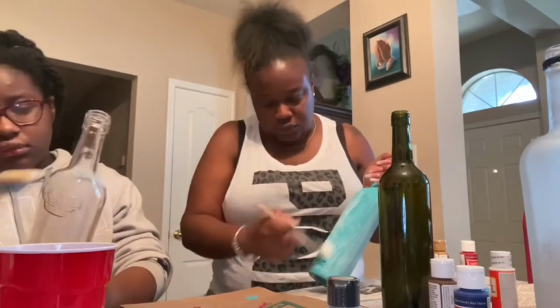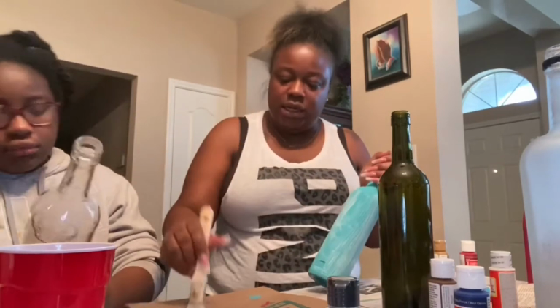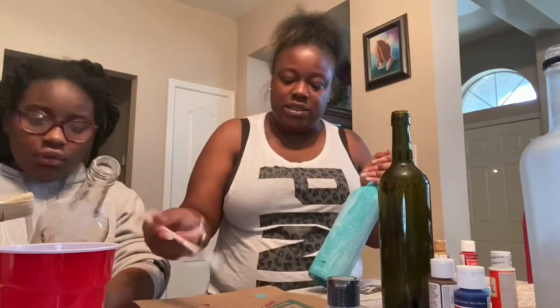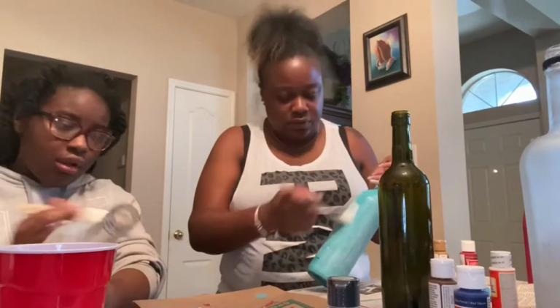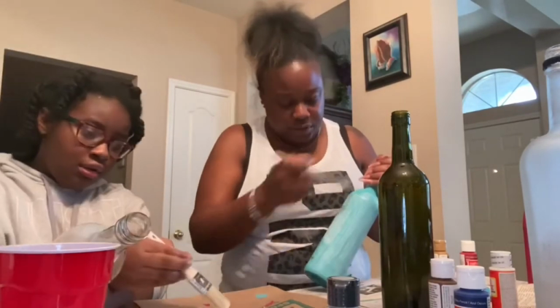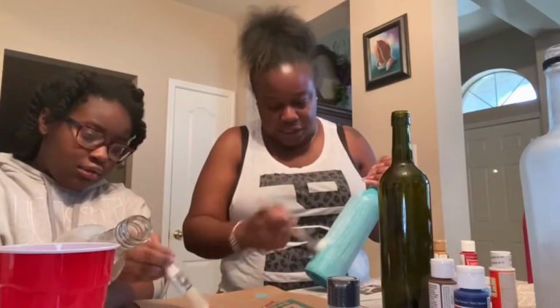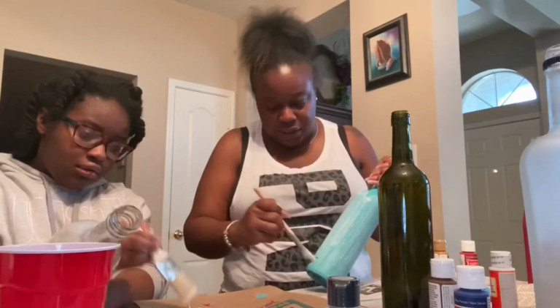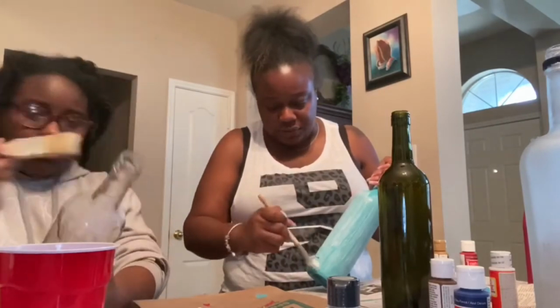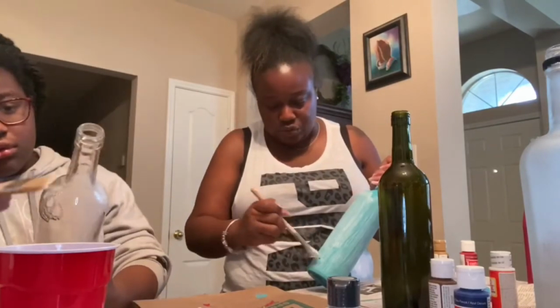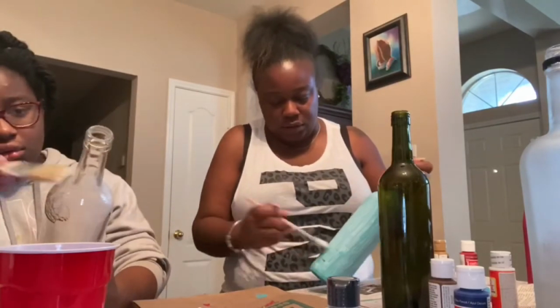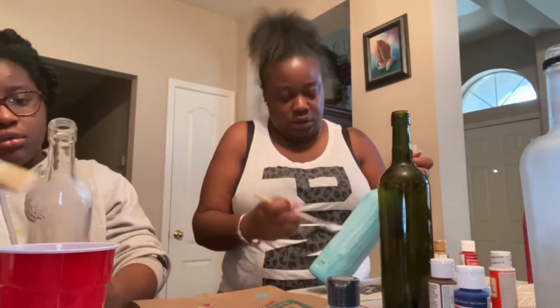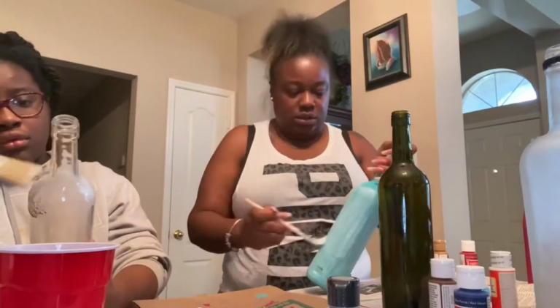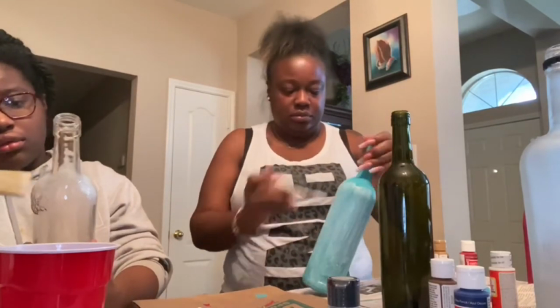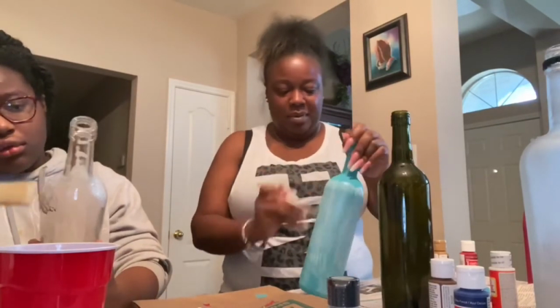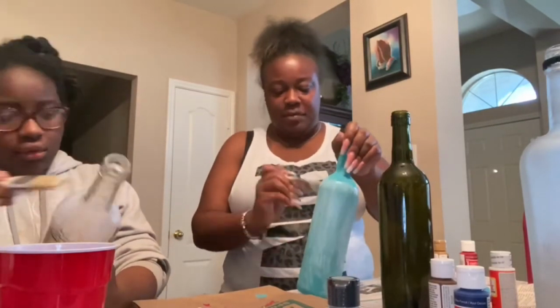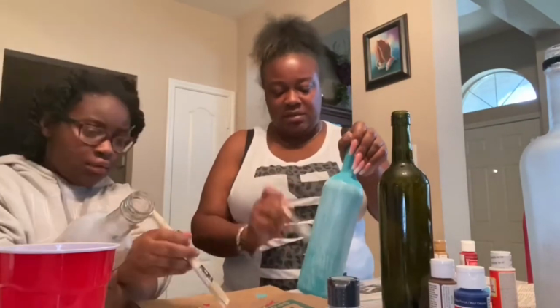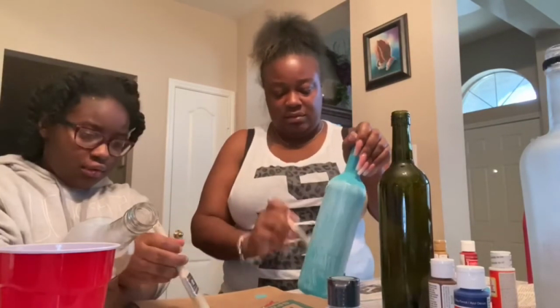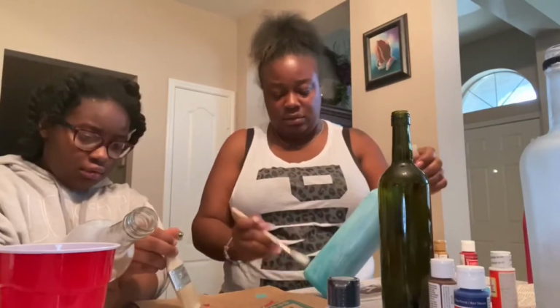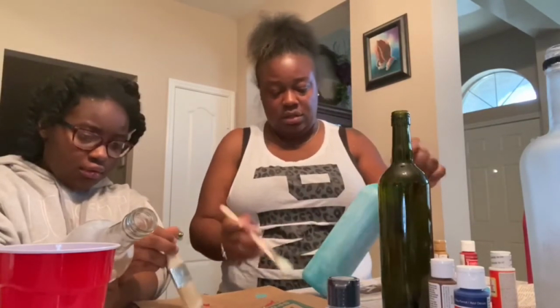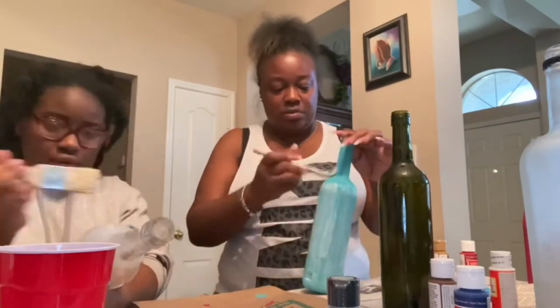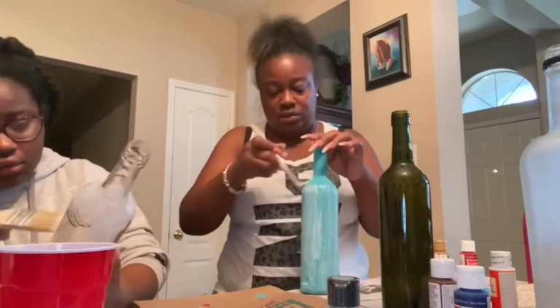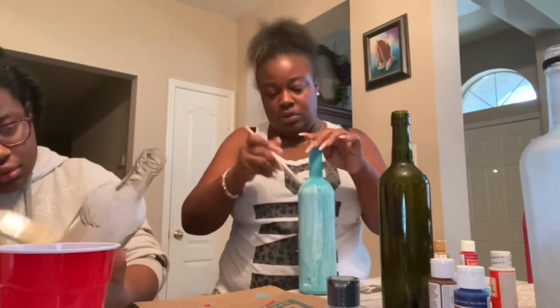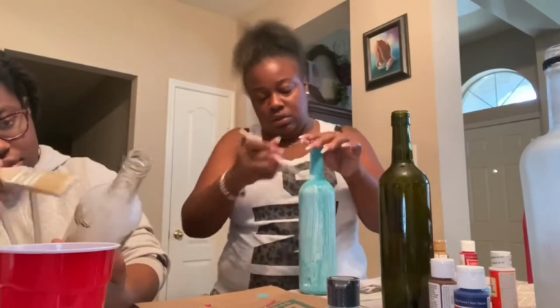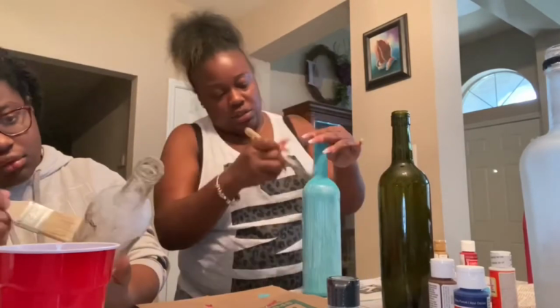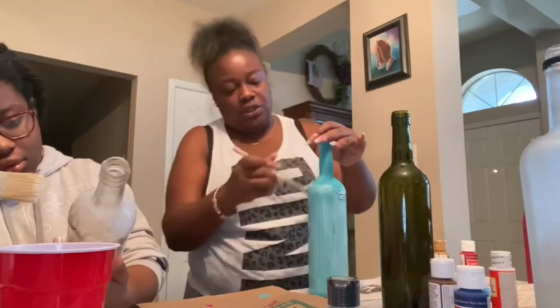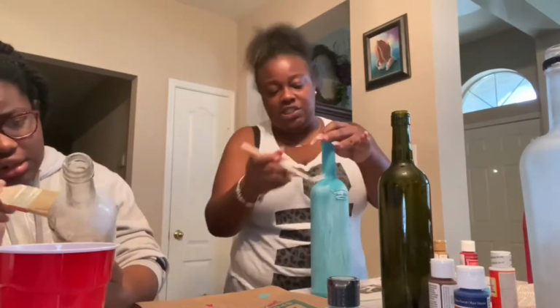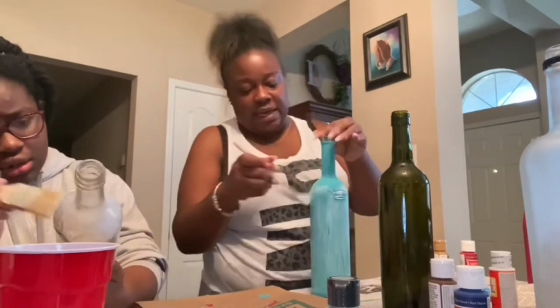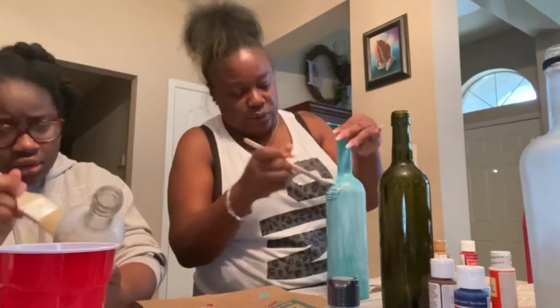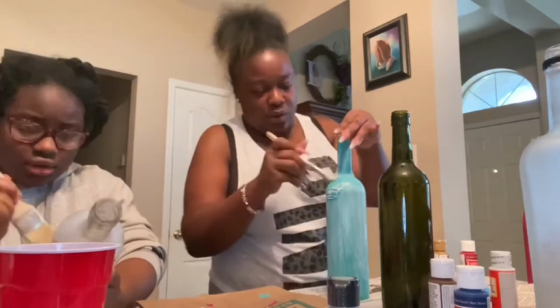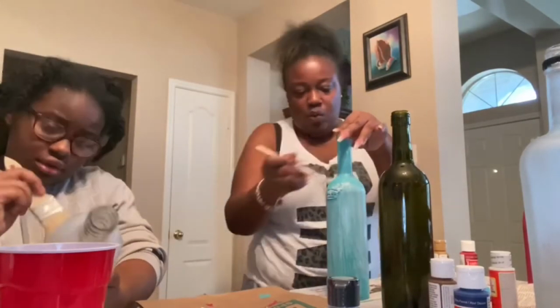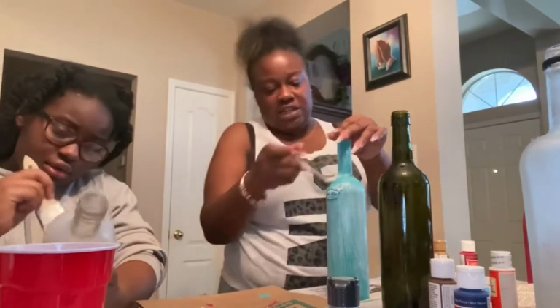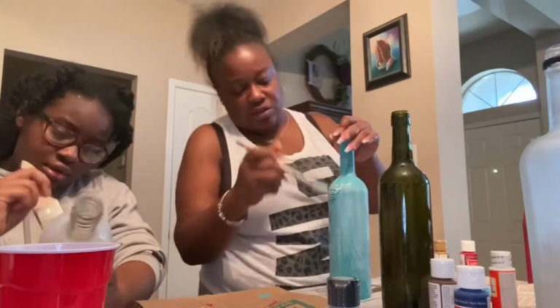It does not take long for these larger parts to dry — maybe about five minutes. Stay tuned and watch these masterpieces.